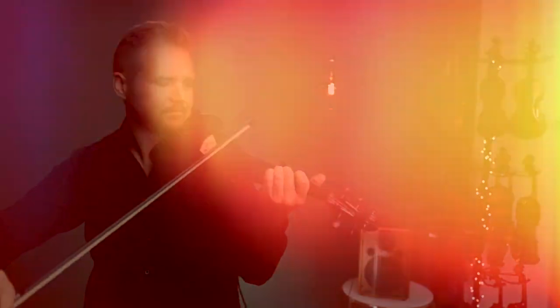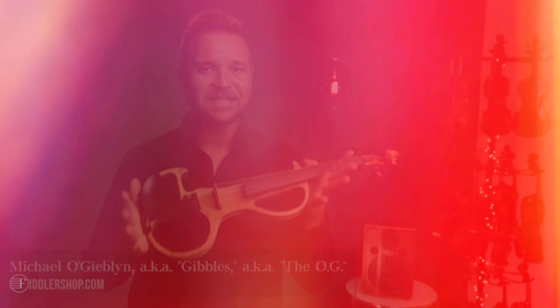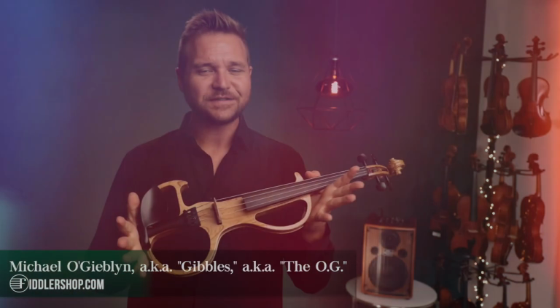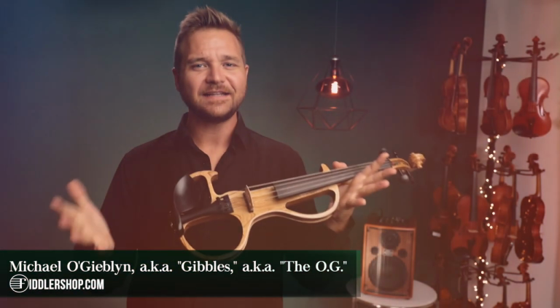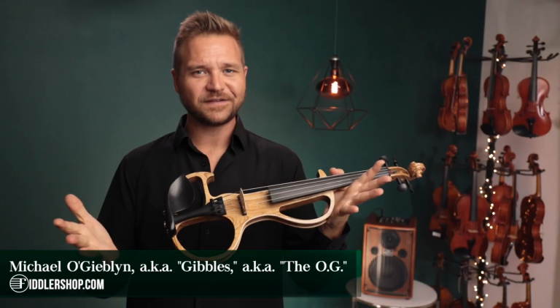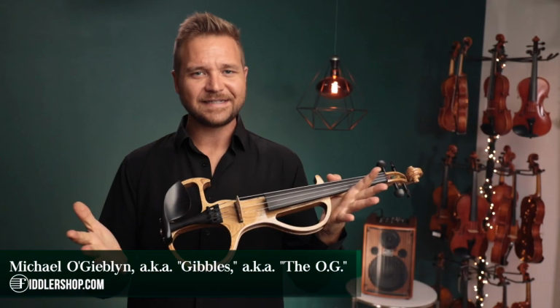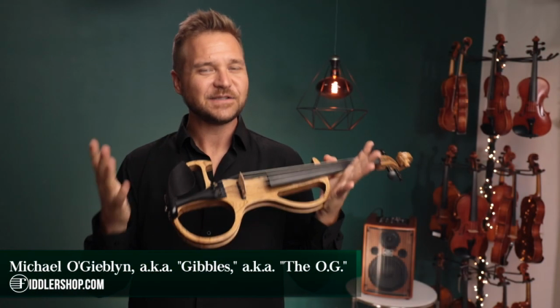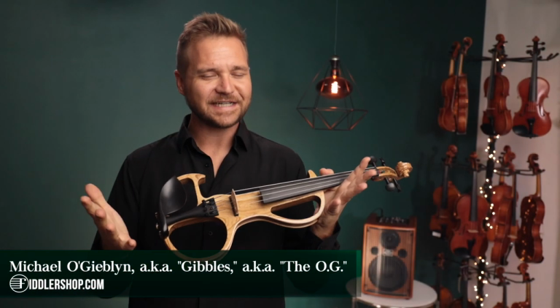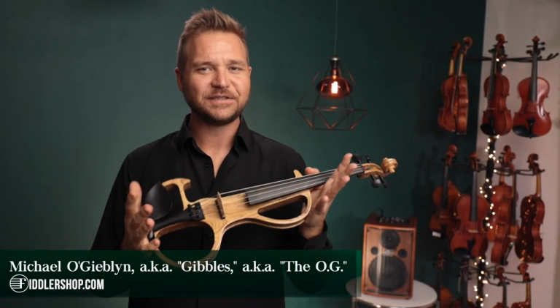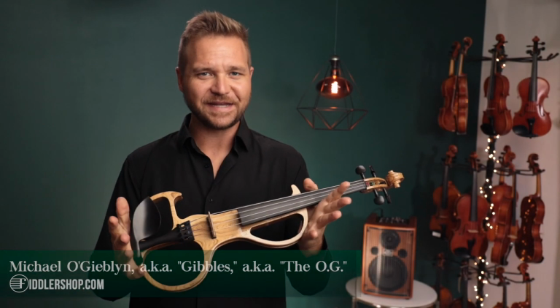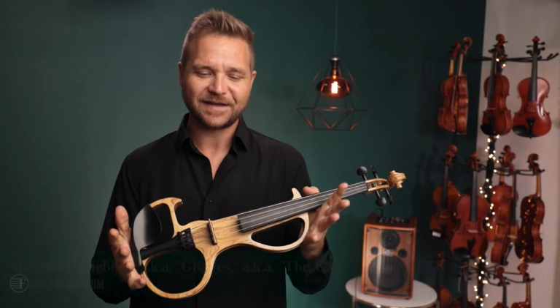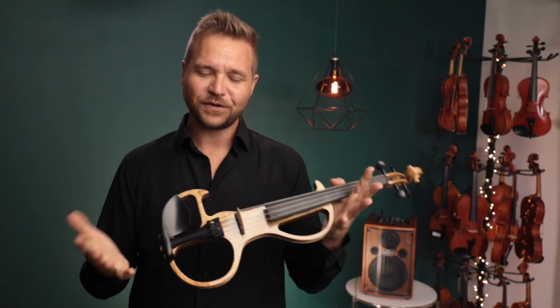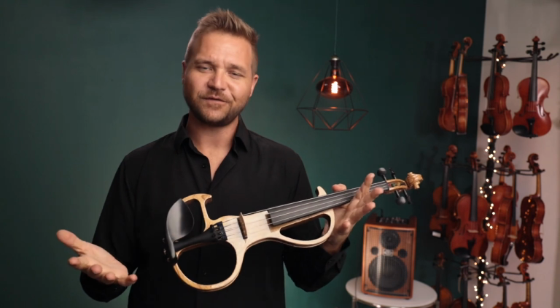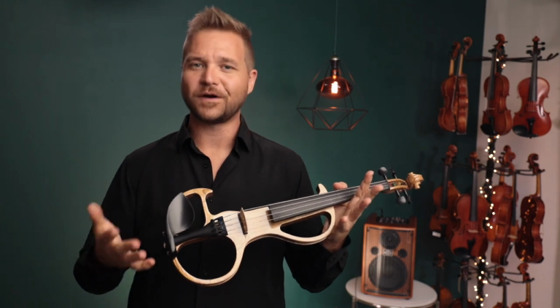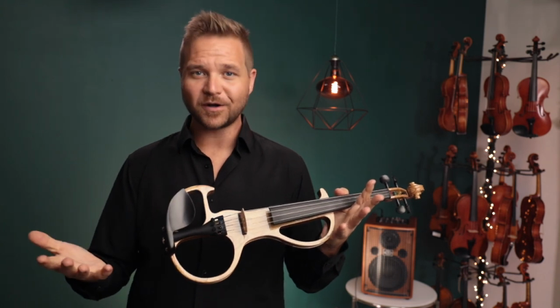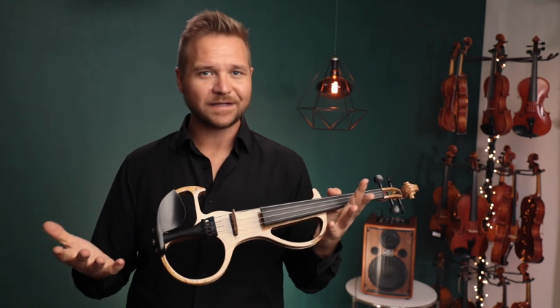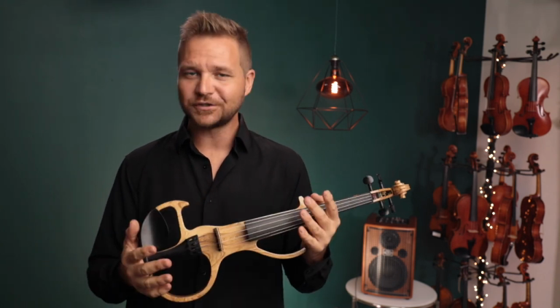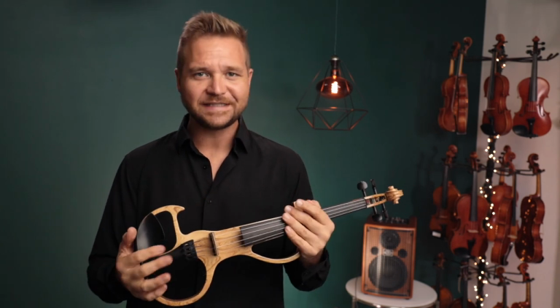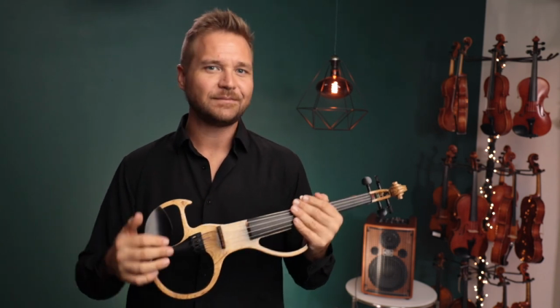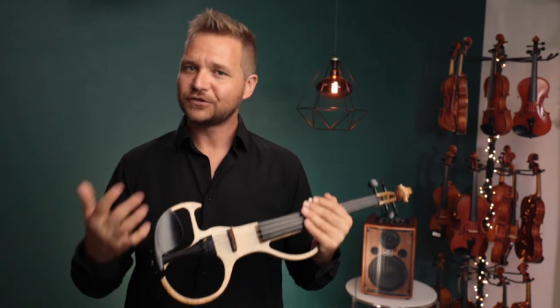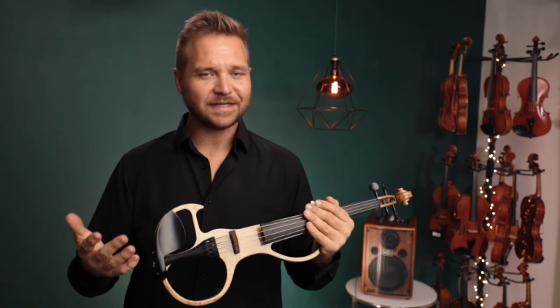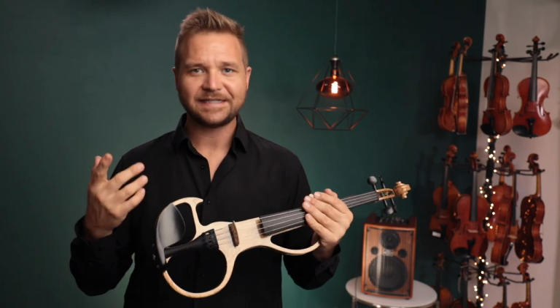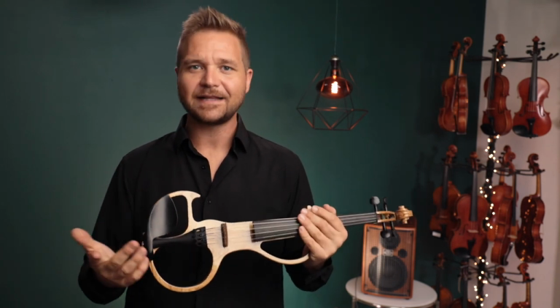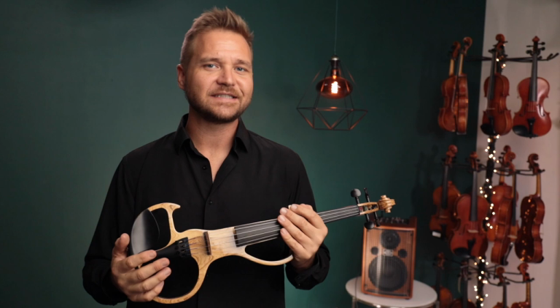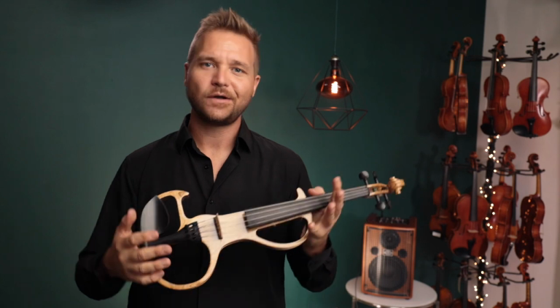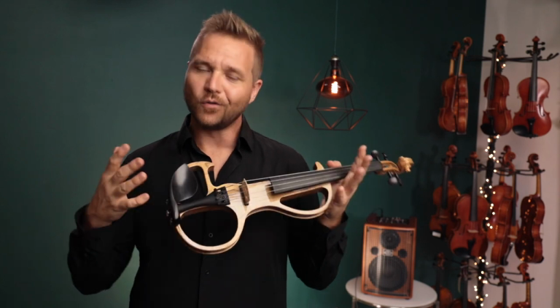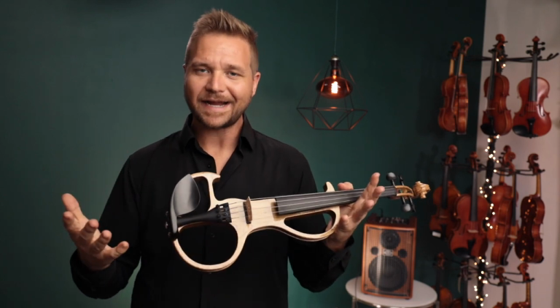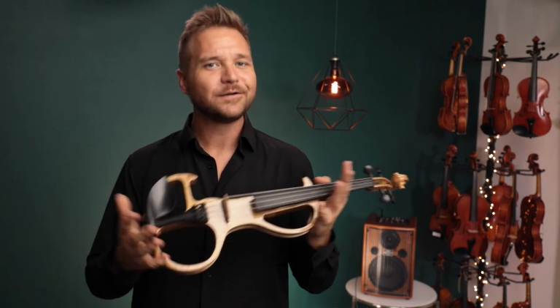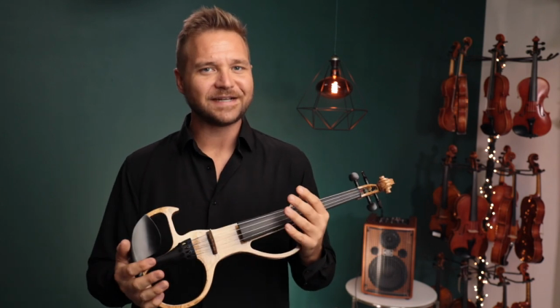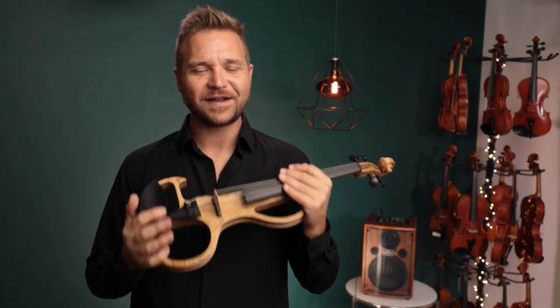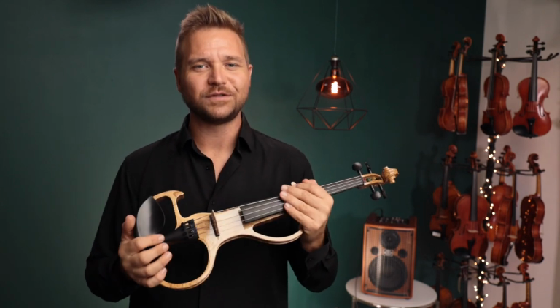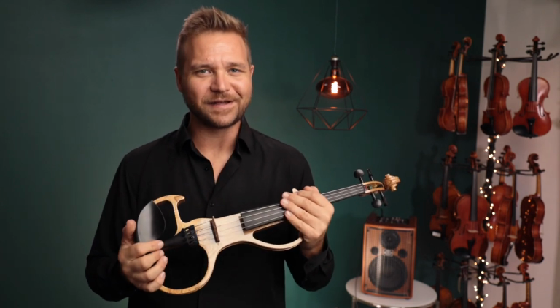The Tower Strings Electric Violin is your ticket to the big gig. Whether you need it for a bar band, a church praise team, street busking, silent practicing, or rocking an arena, this violin will take you there.